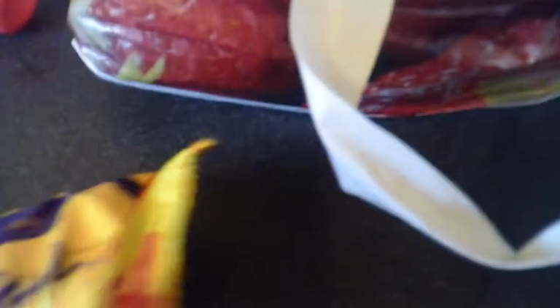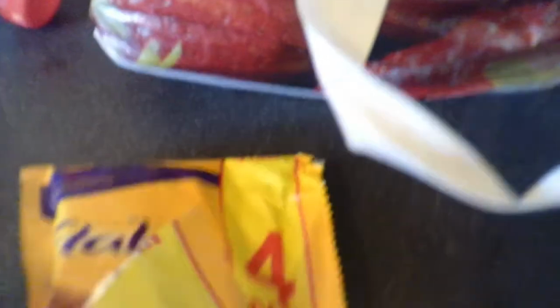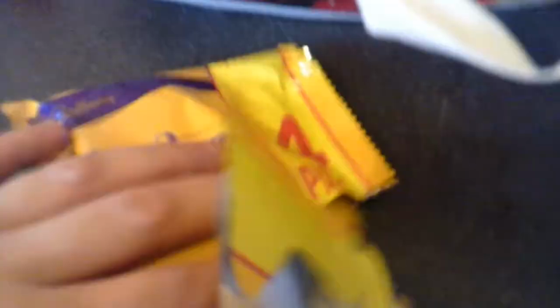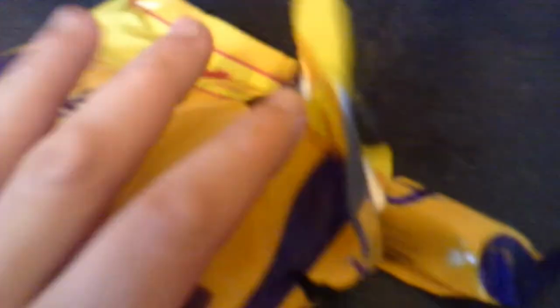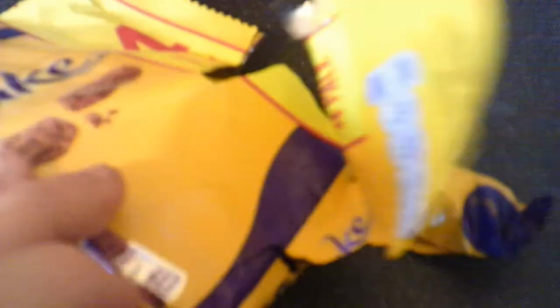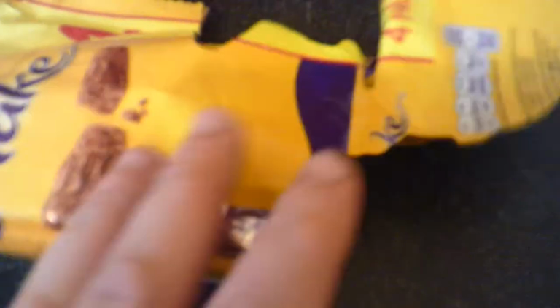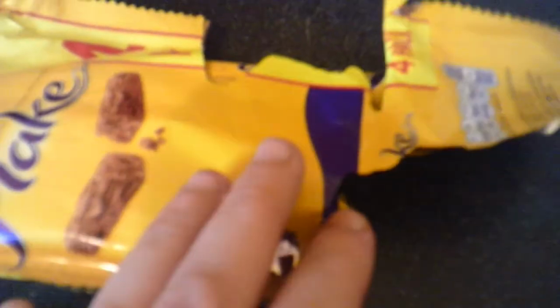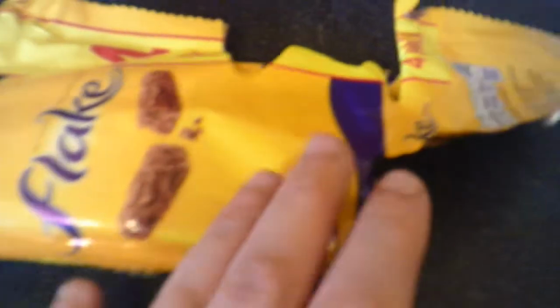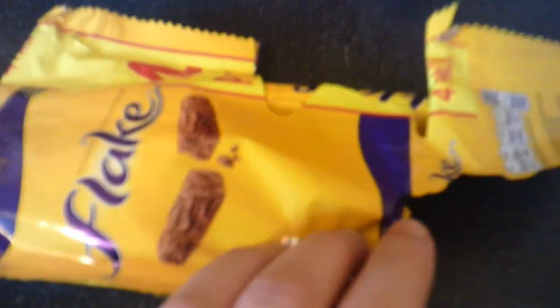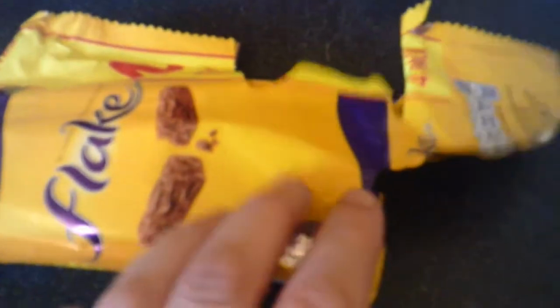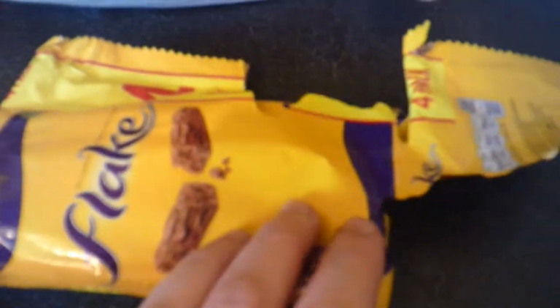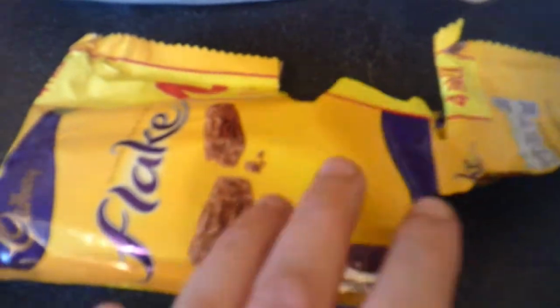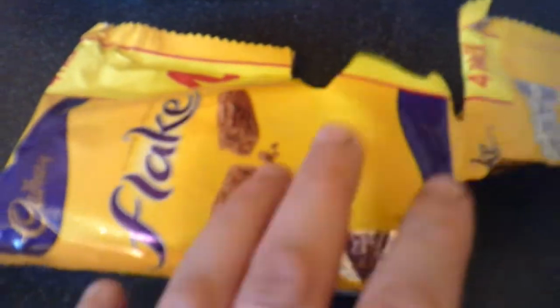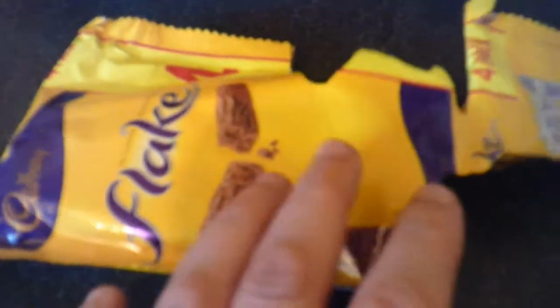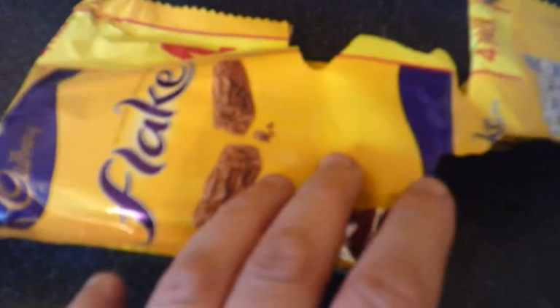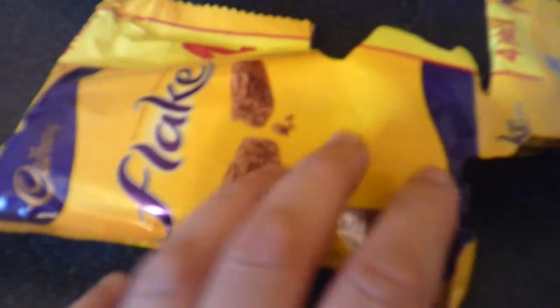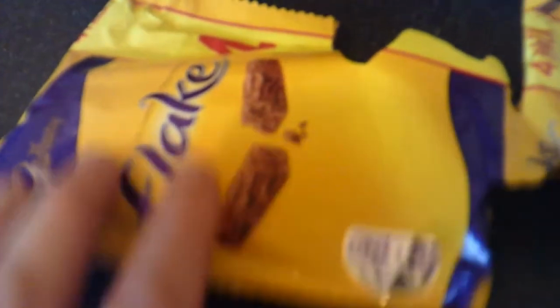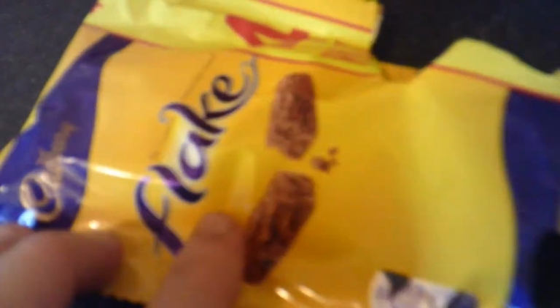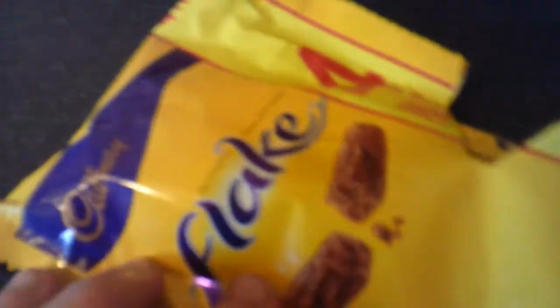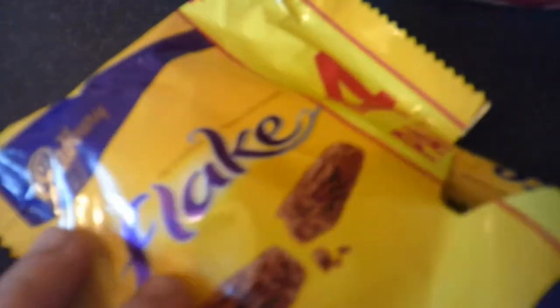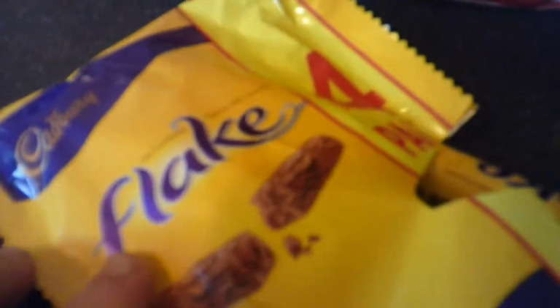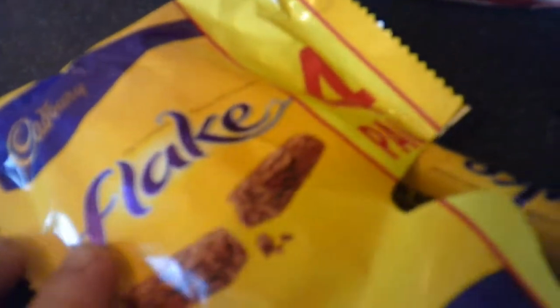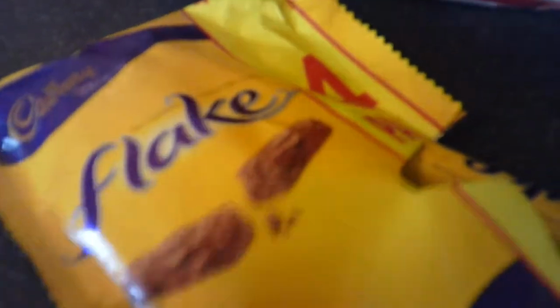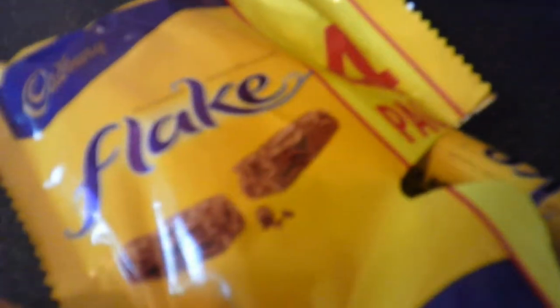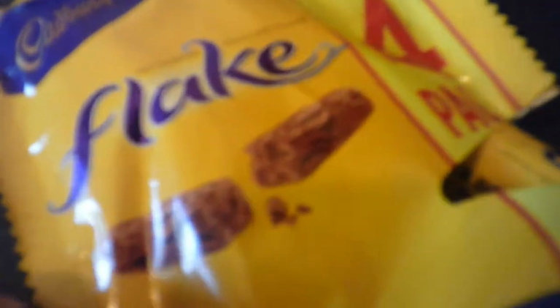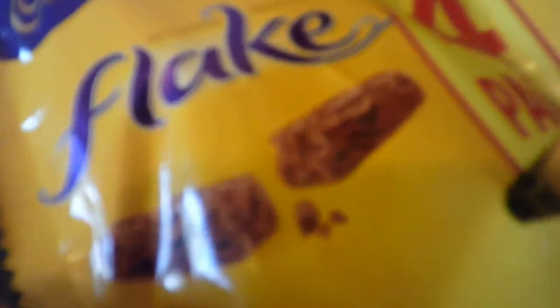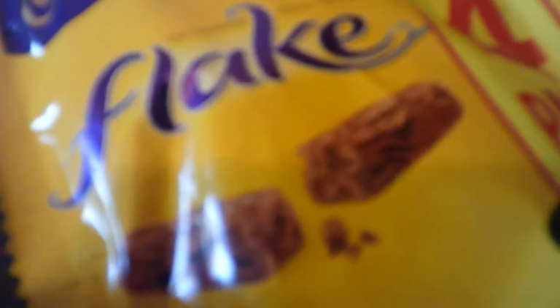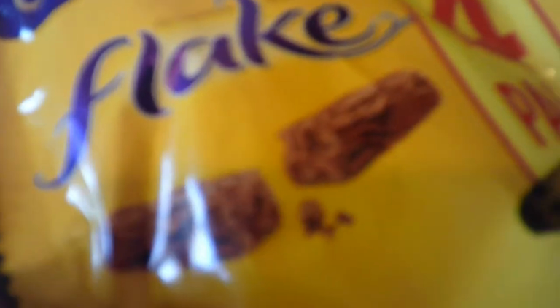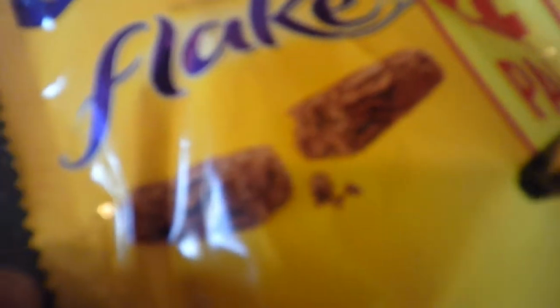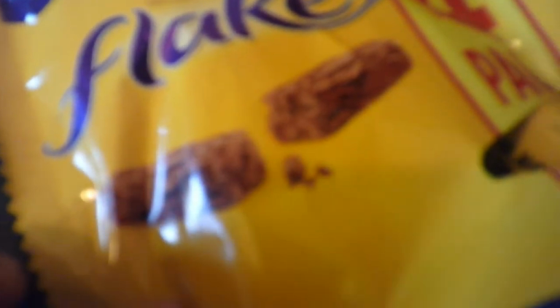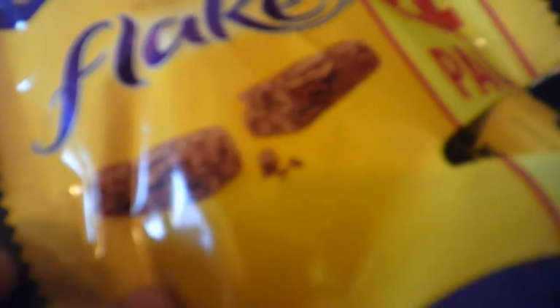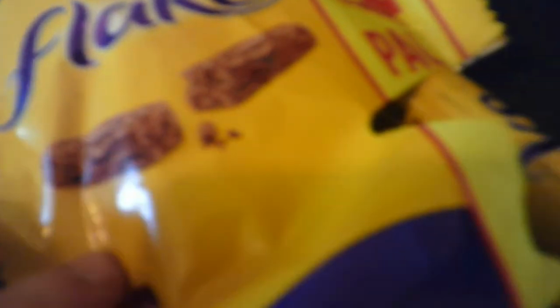Next, this was unopened, but my mum had one before she left. This is some Cadbury's Flake, it's a four pack, sort of really flaky chocolate.